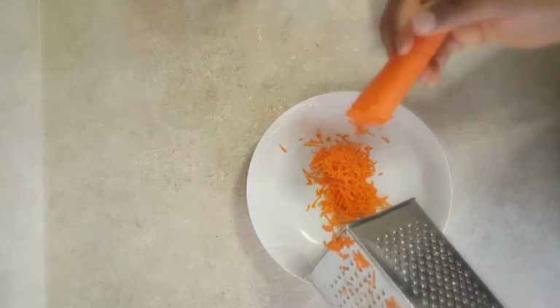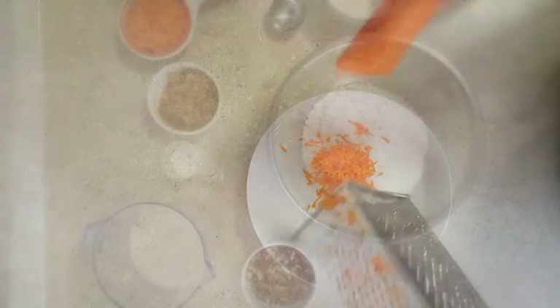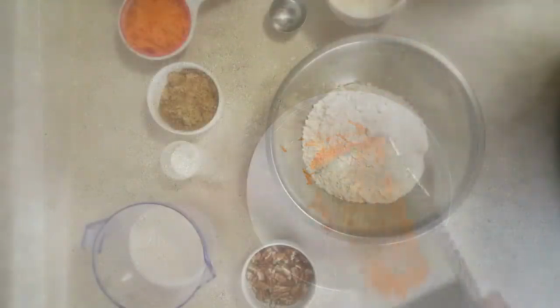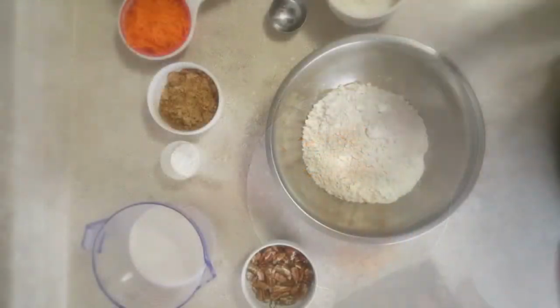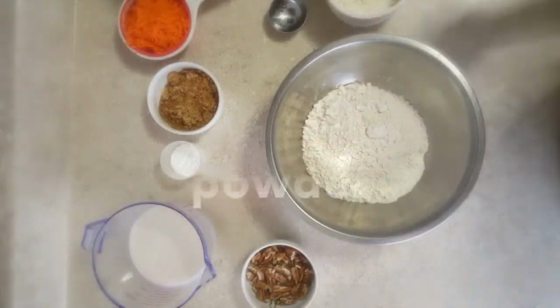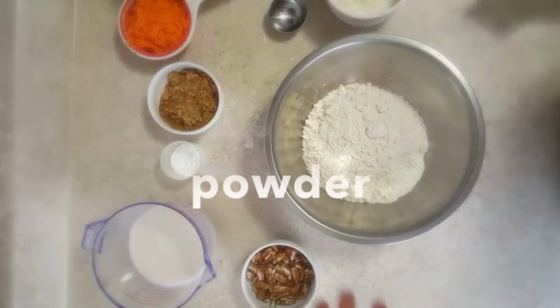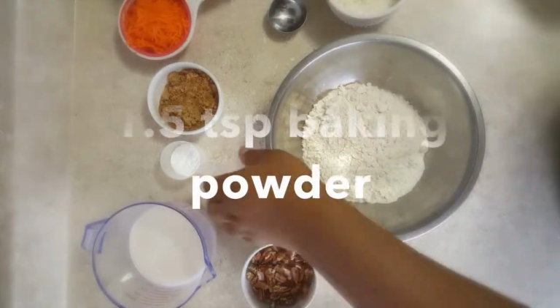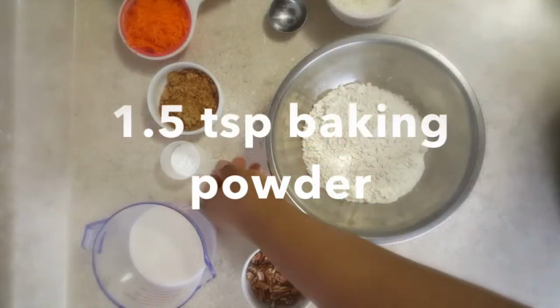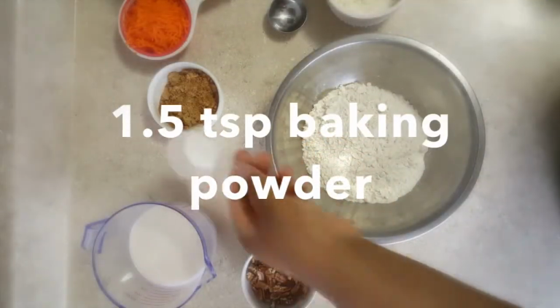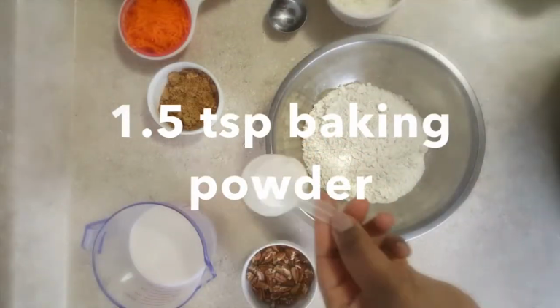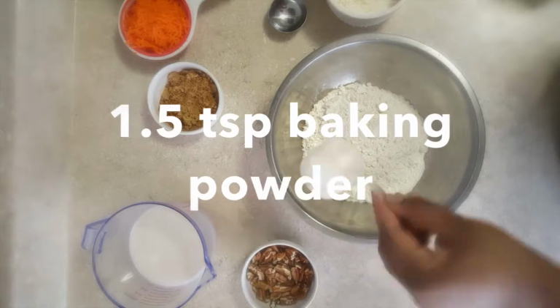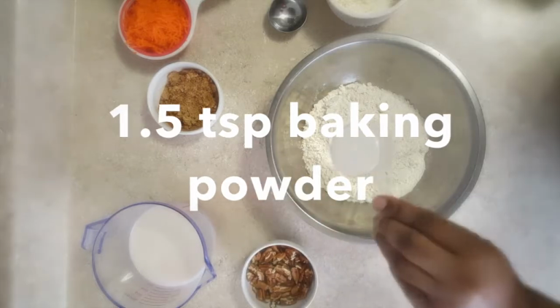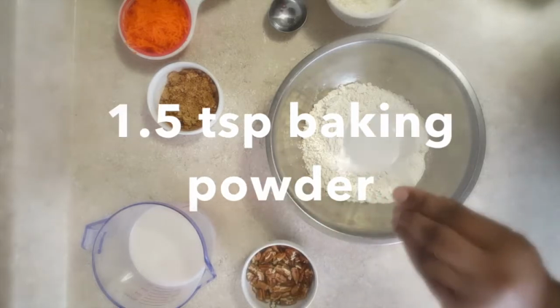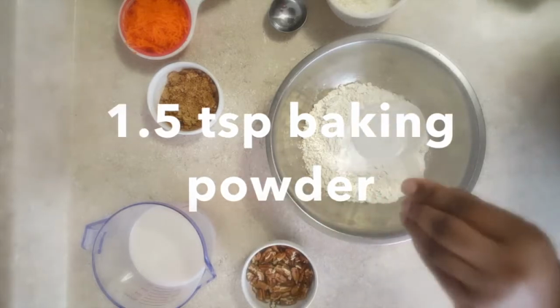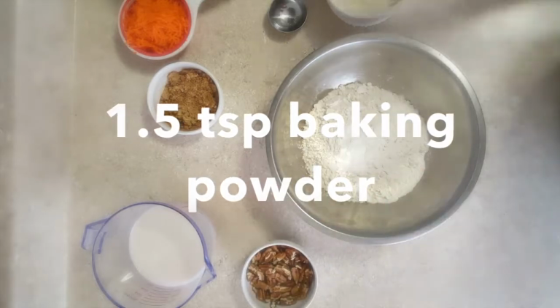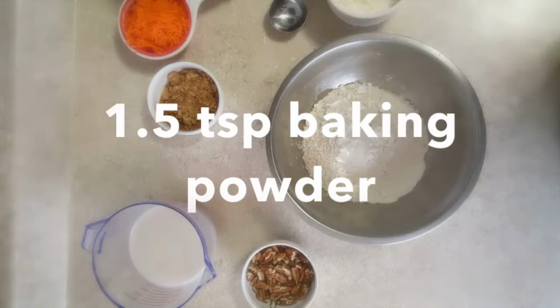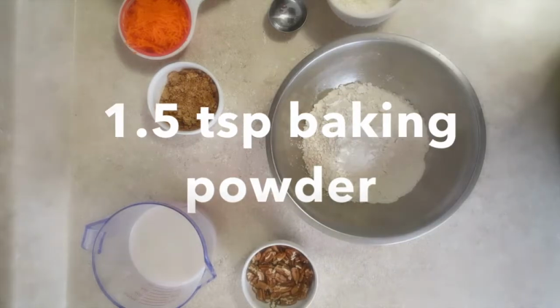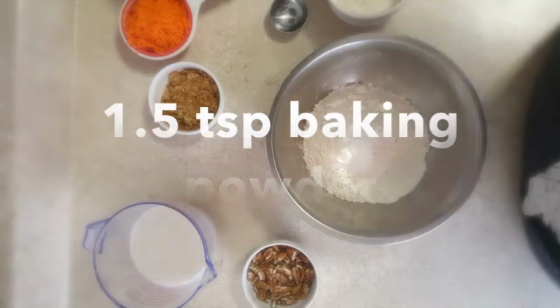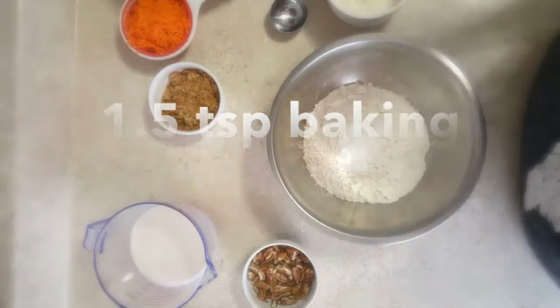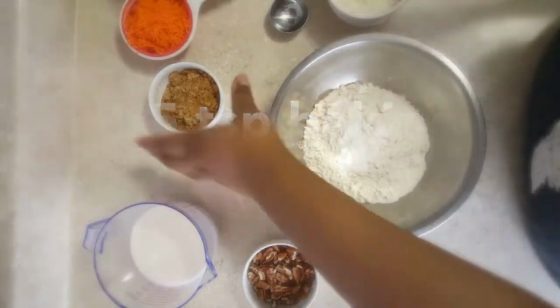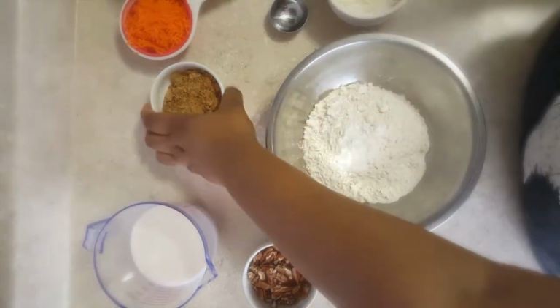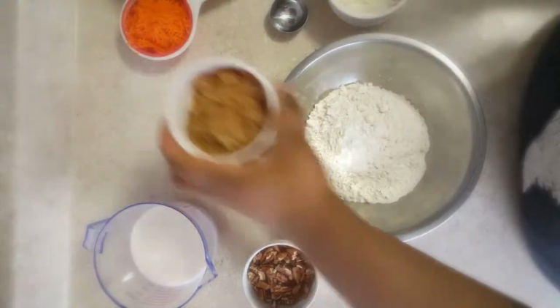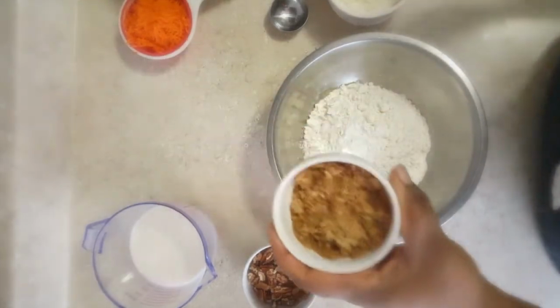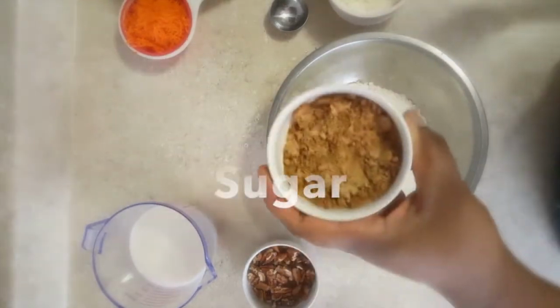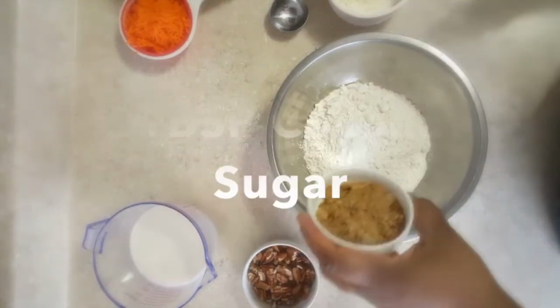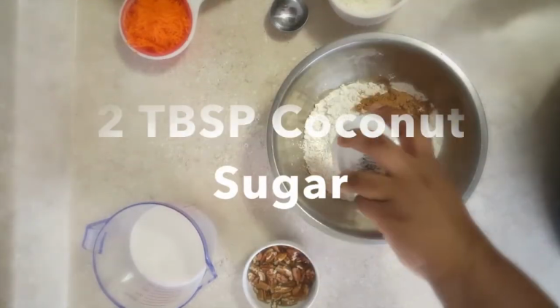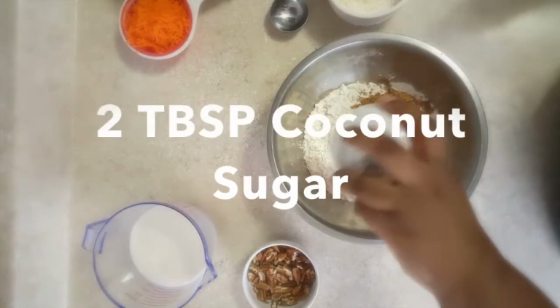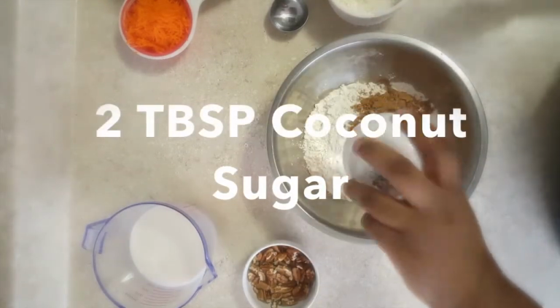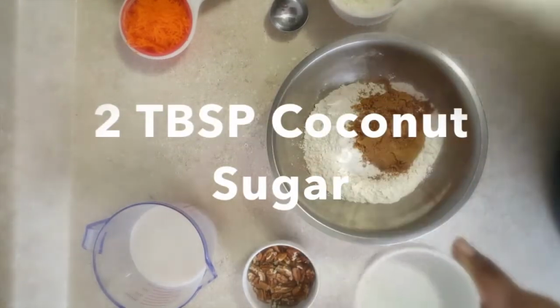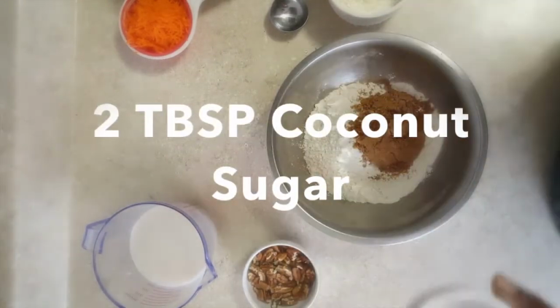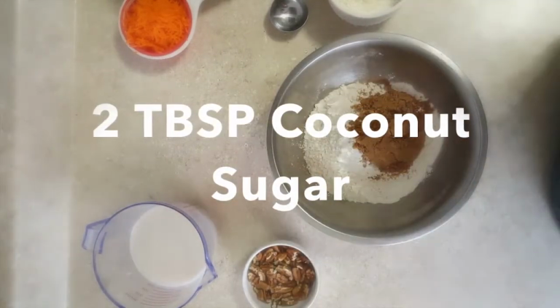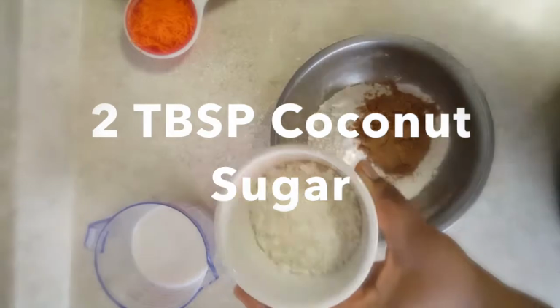I'm just shredding some carrot here into one cup of flour. I'm going to add all of my dry ingredients and don't worry, the recipe will be below in the description box.